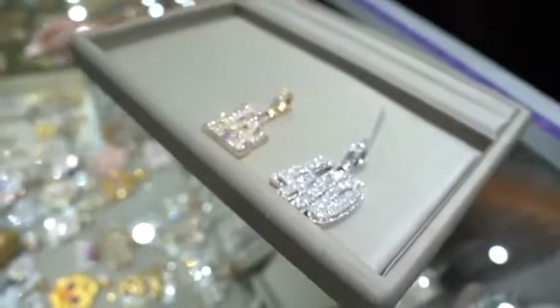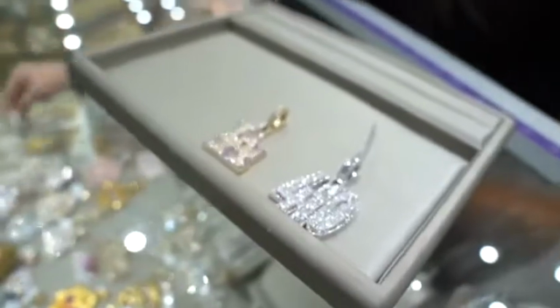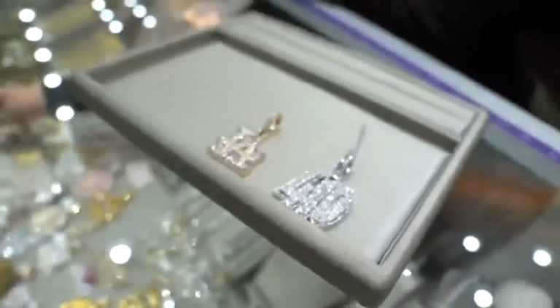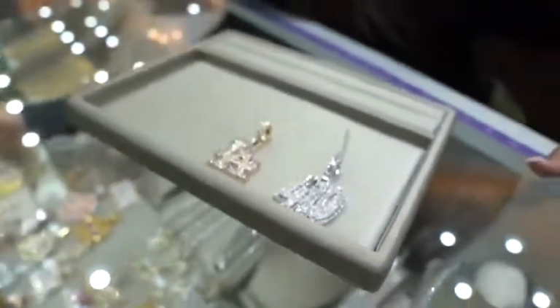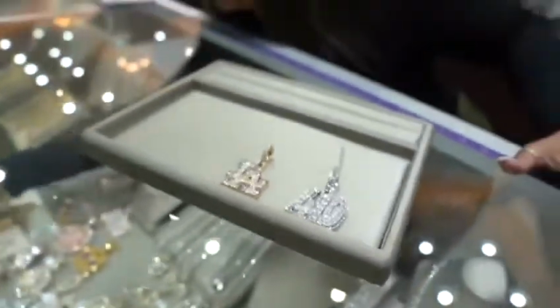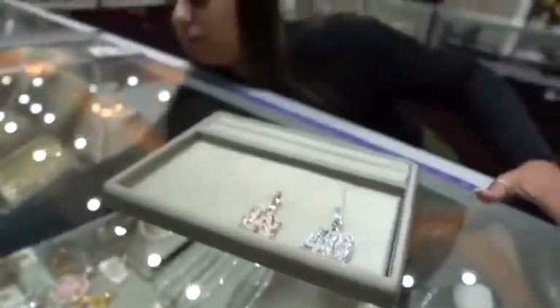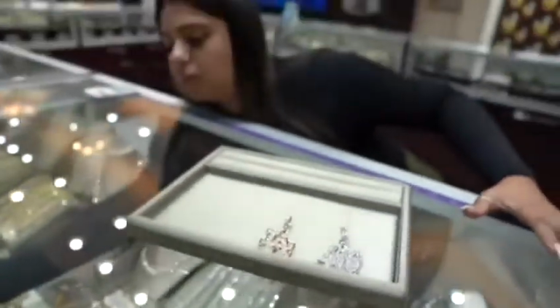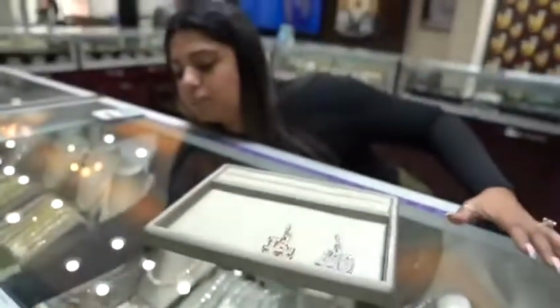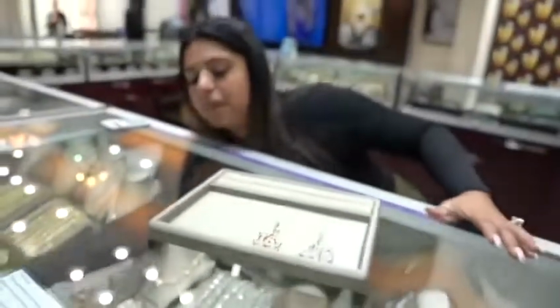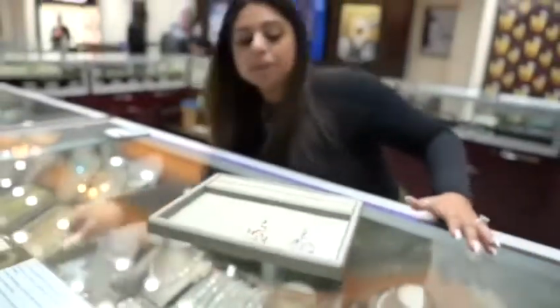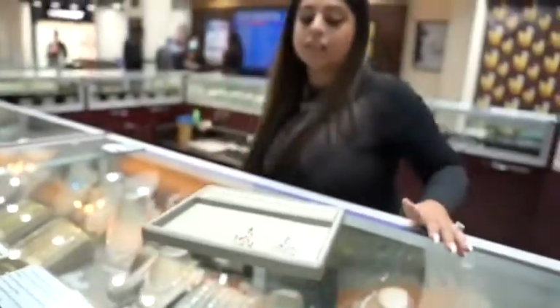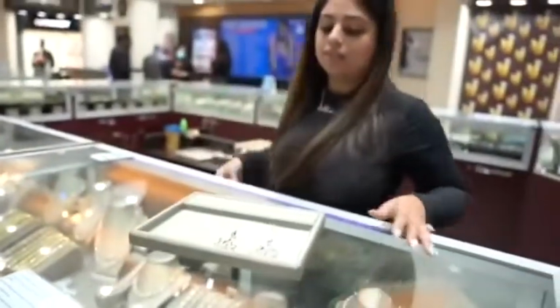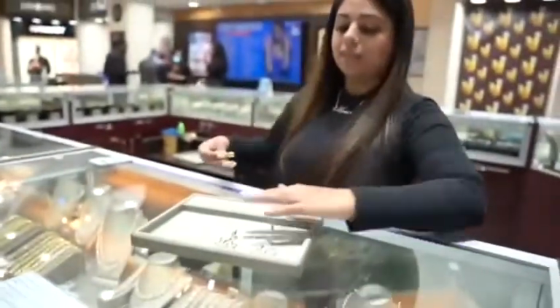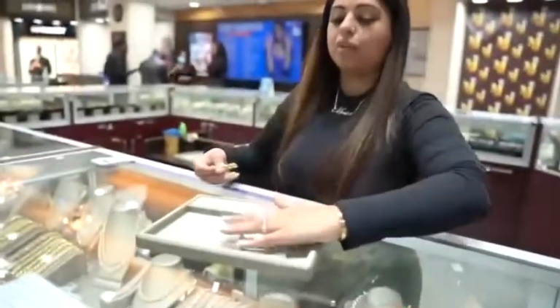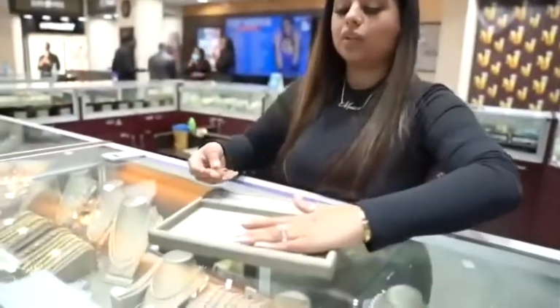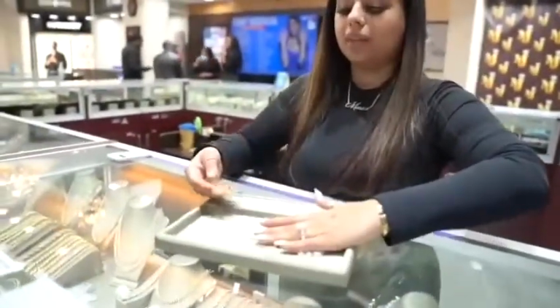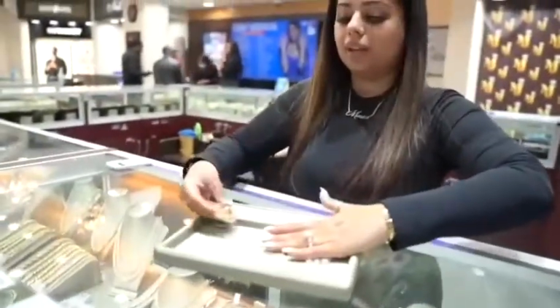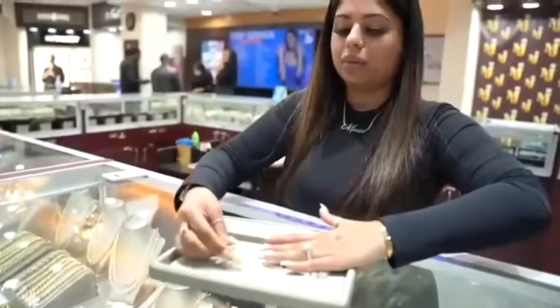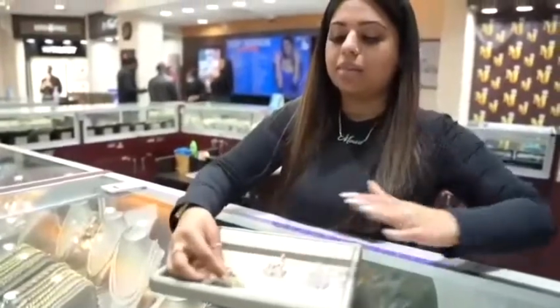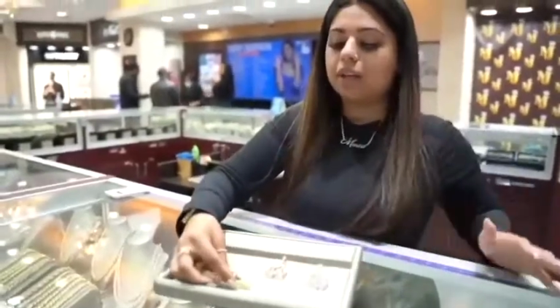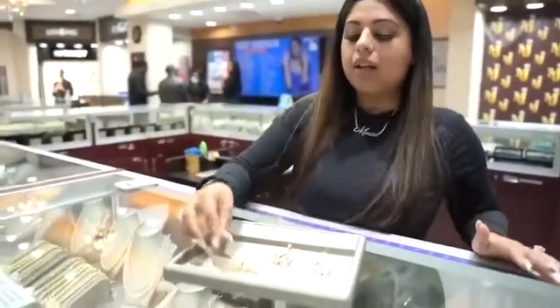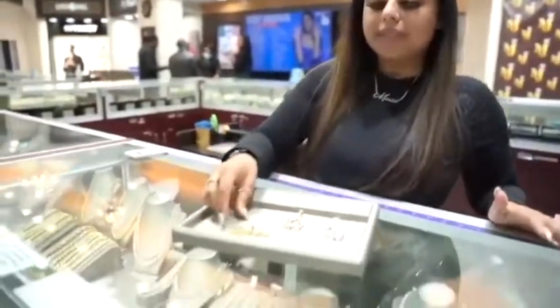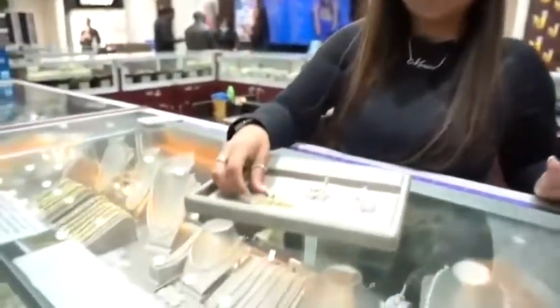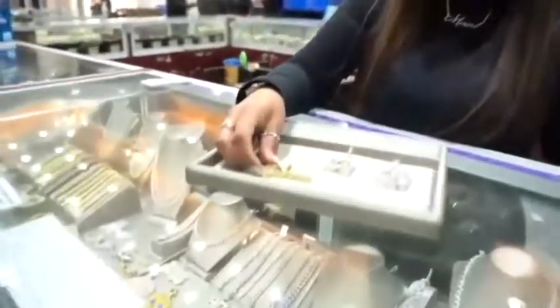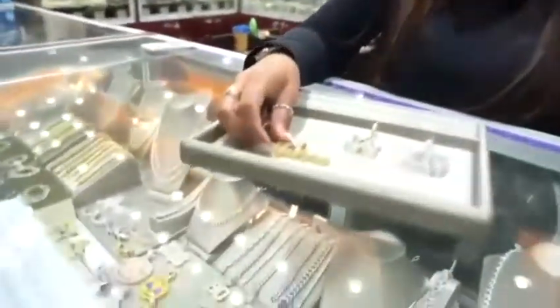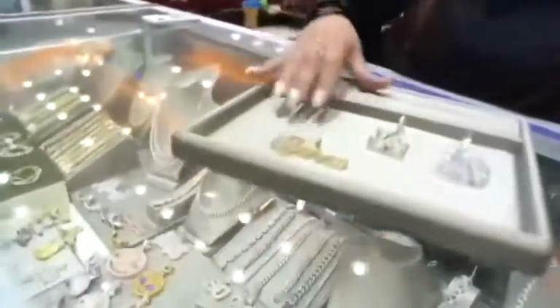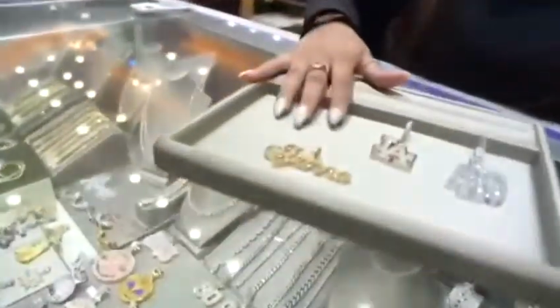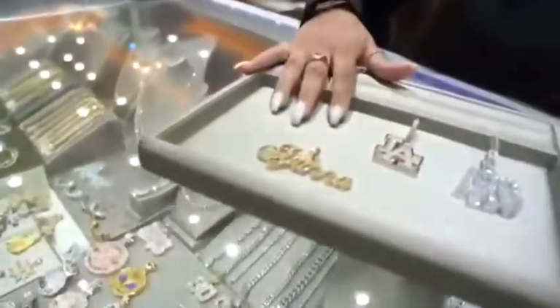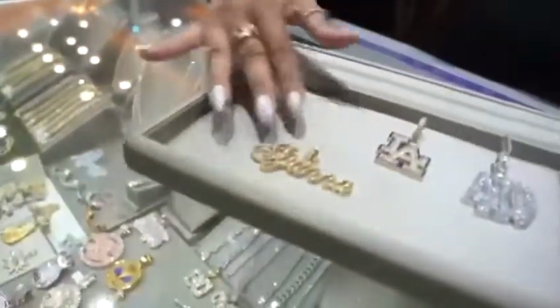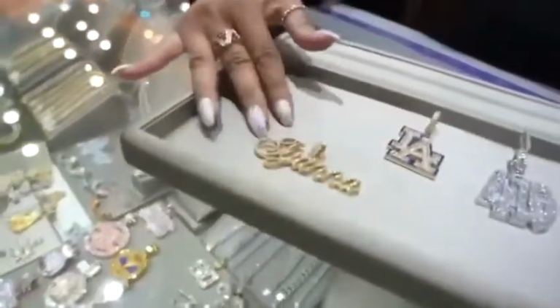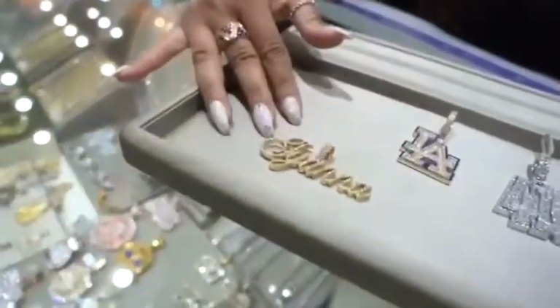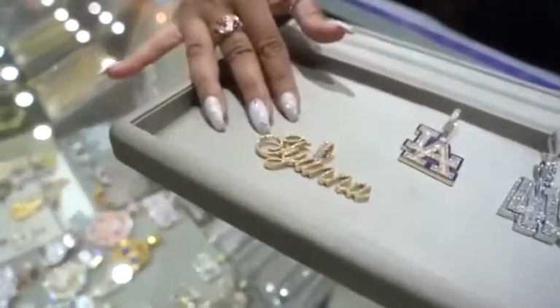Now, I know not everyone wants to spend that much on custom, but if you want to do something a little bit more simpler, this can range about $3,500 if you want to do a name necklace.